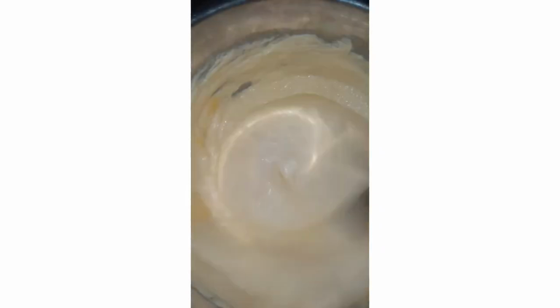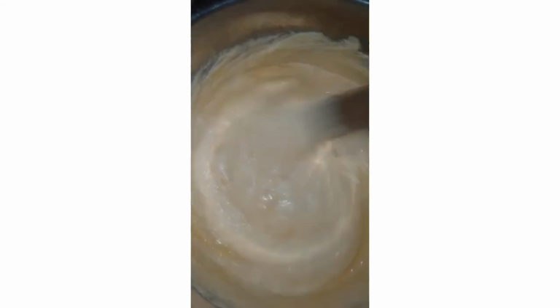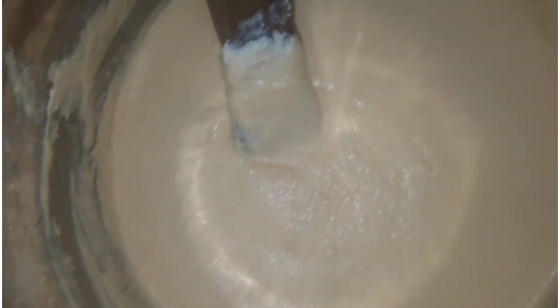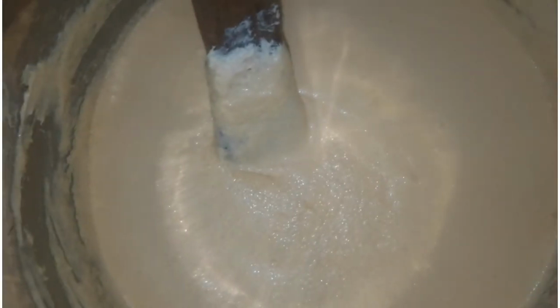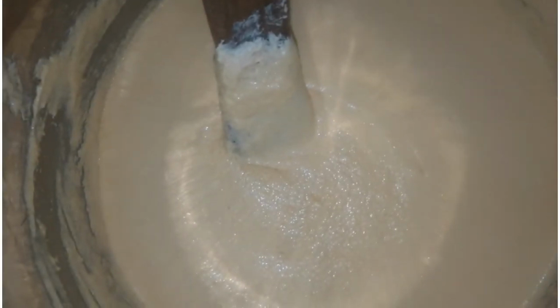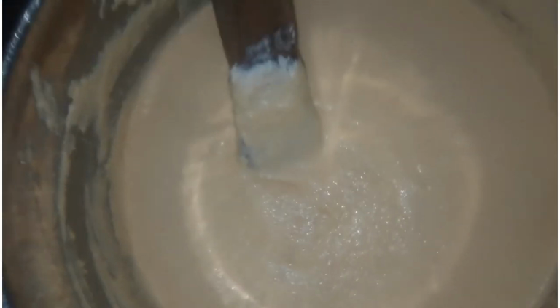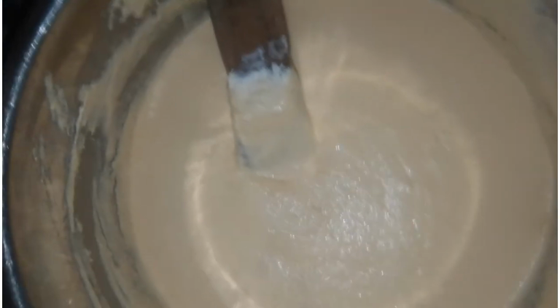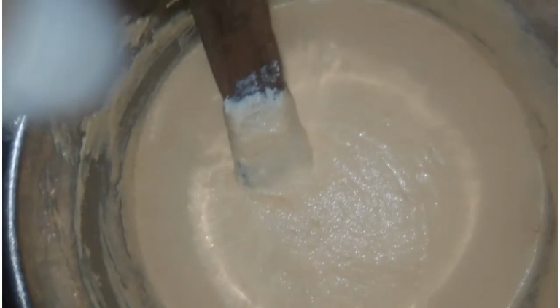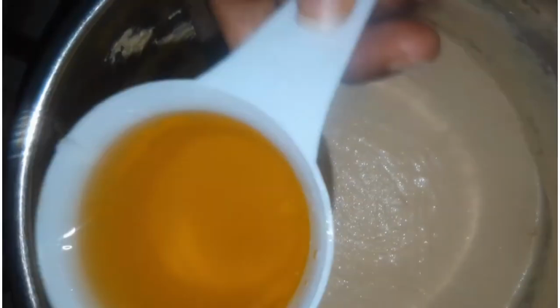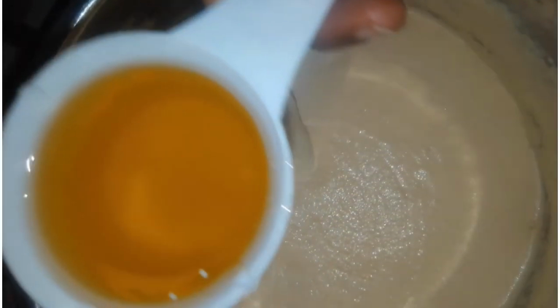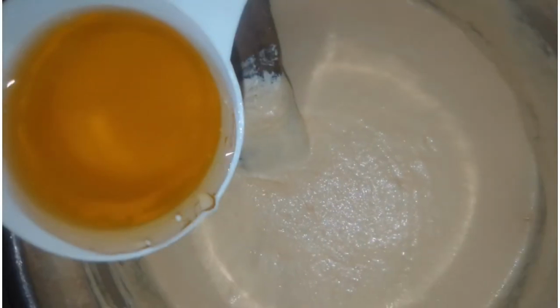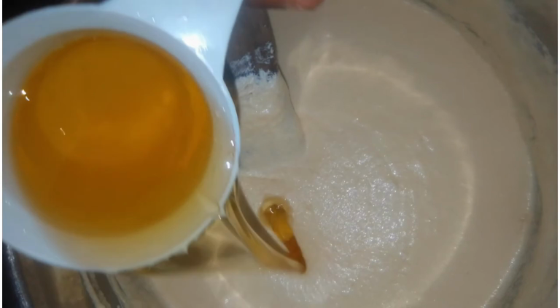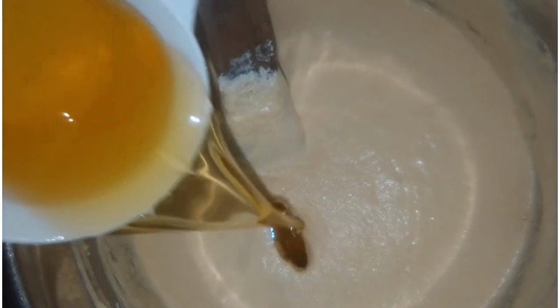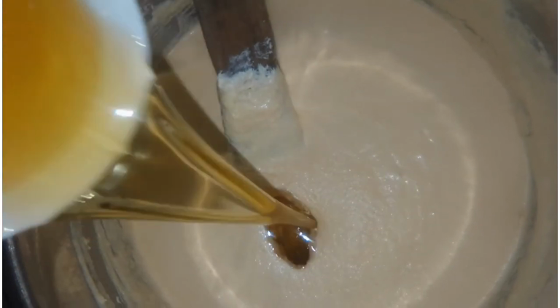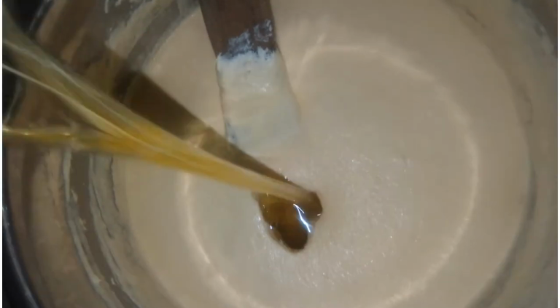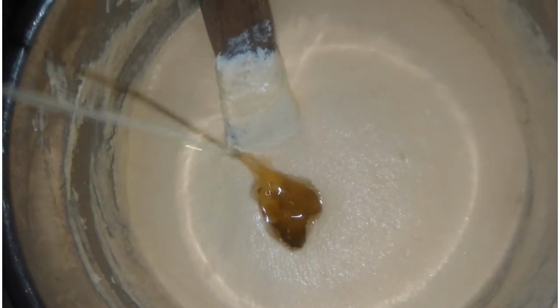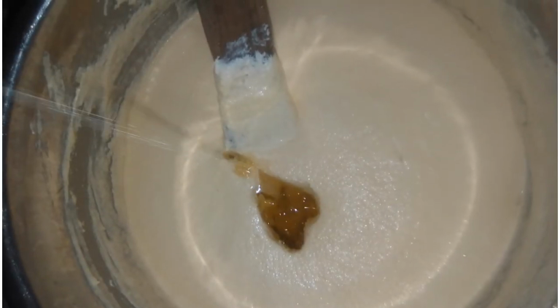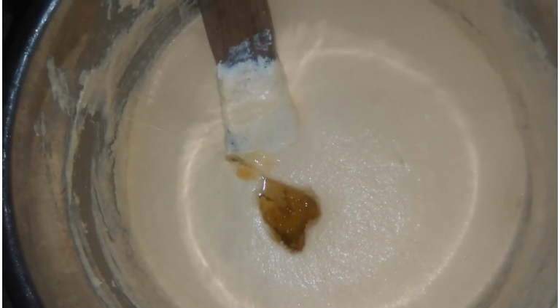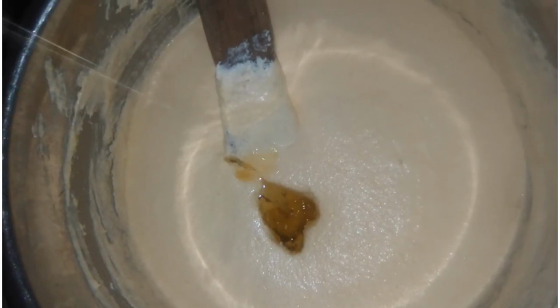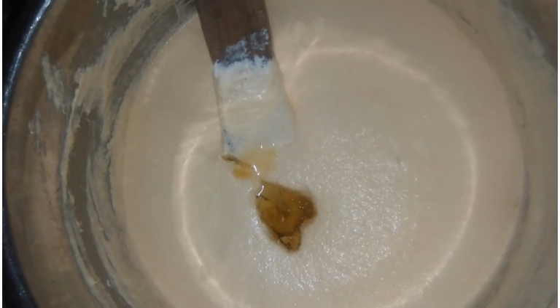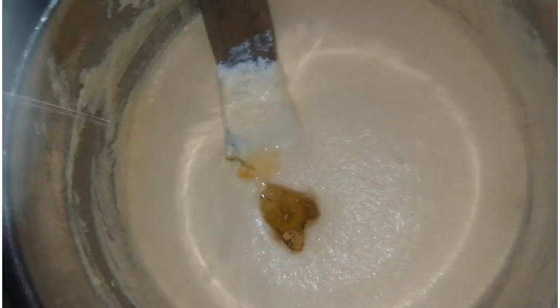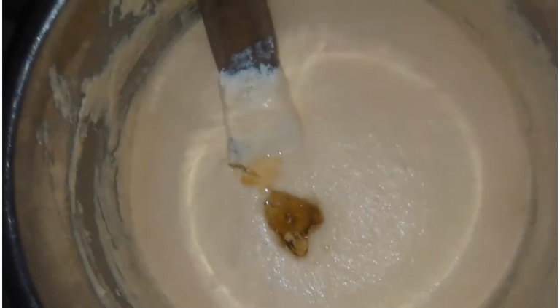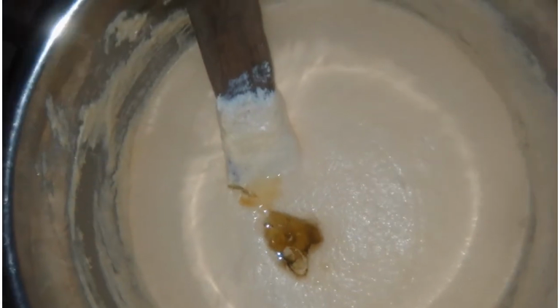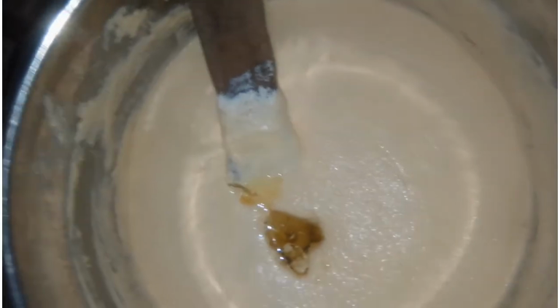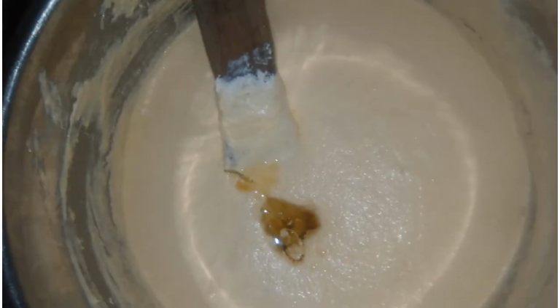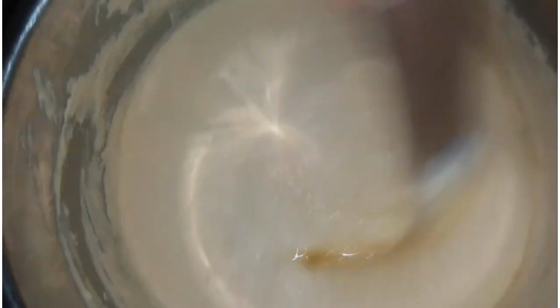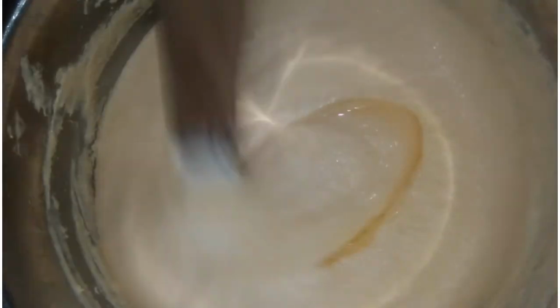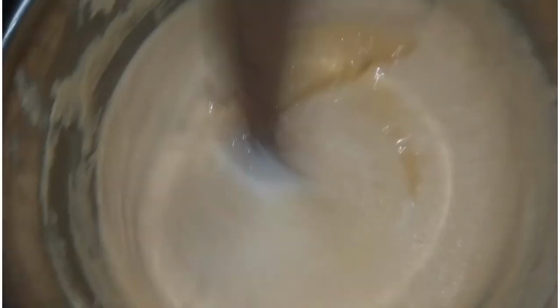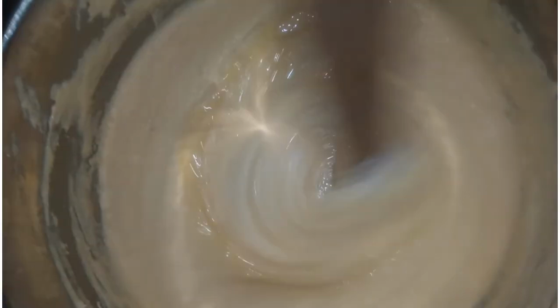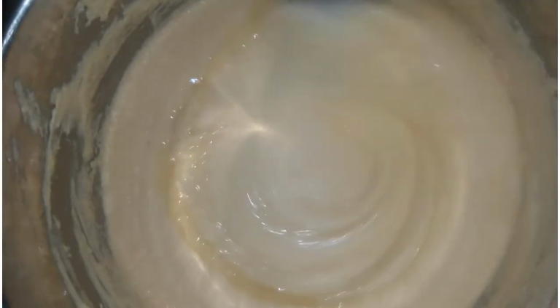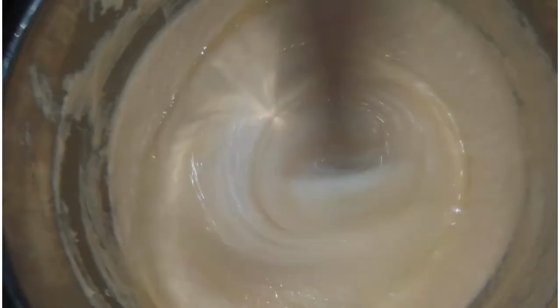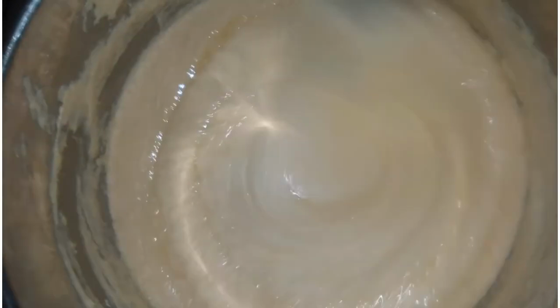Mix your egg well, and then you go ahead by adding your oil. I'm using half a cup of oil. I will drop the full recipe in the description box.